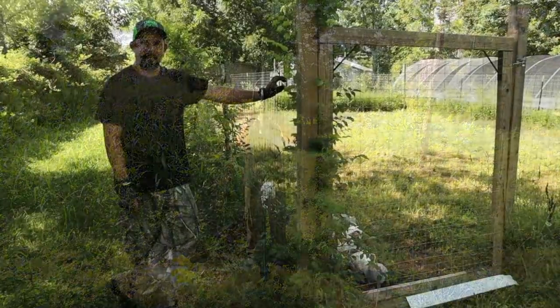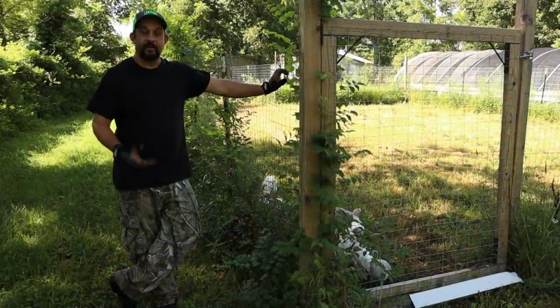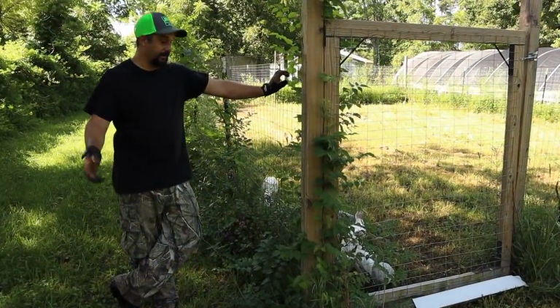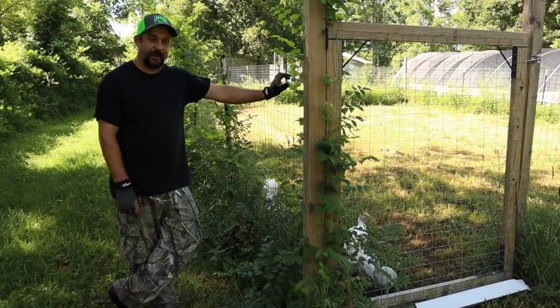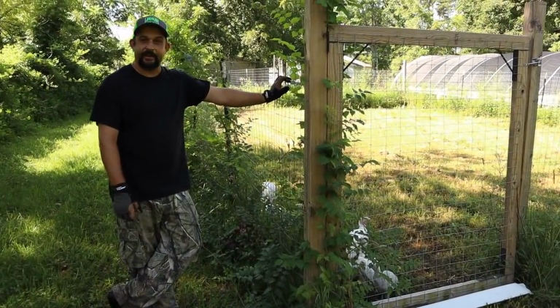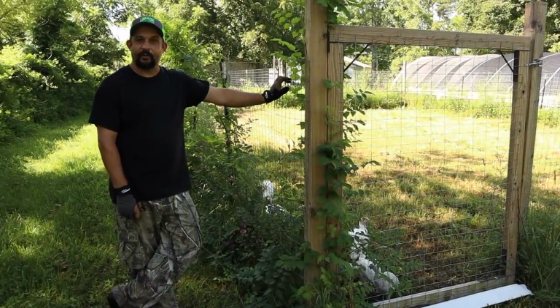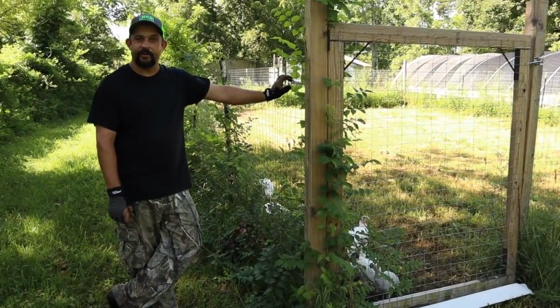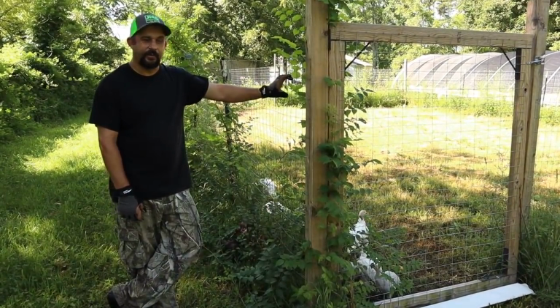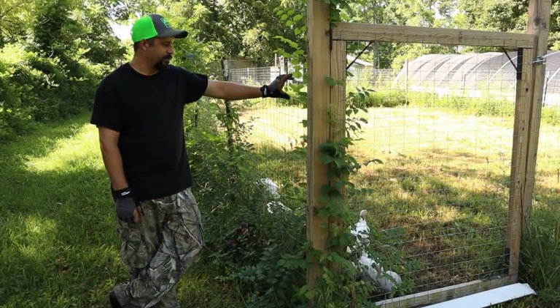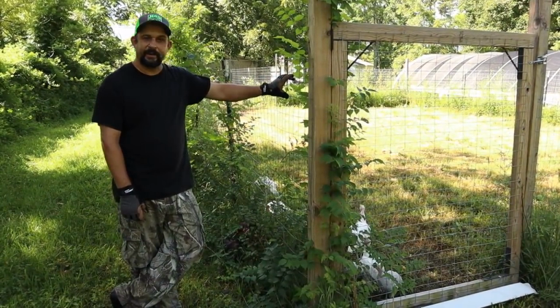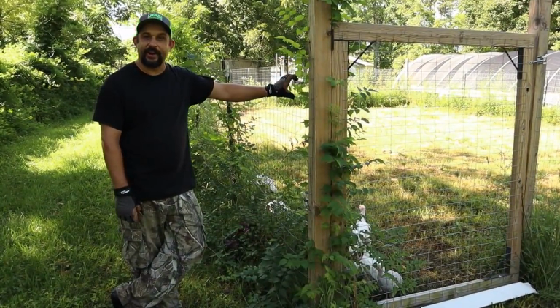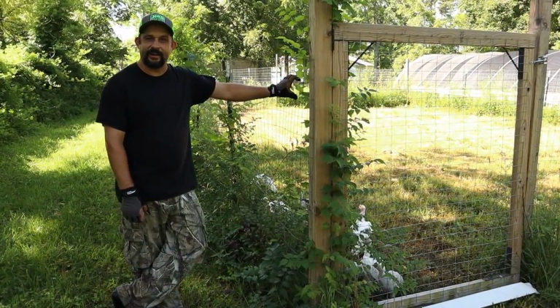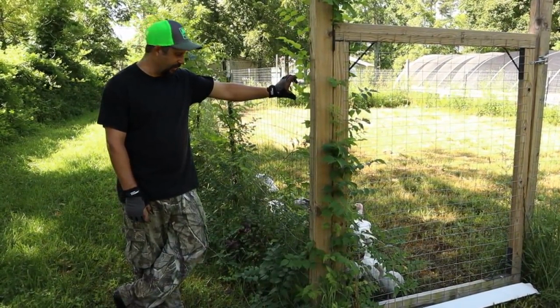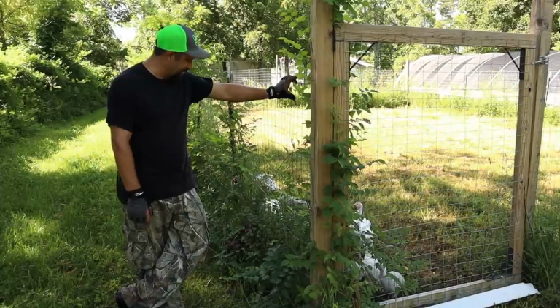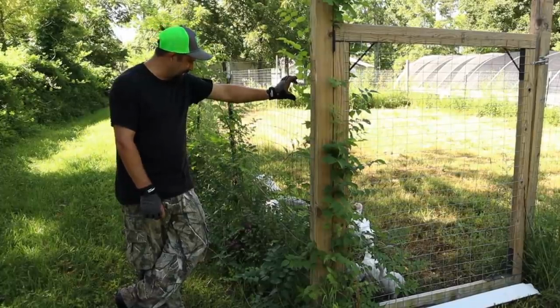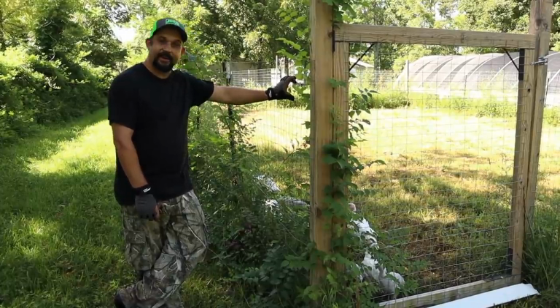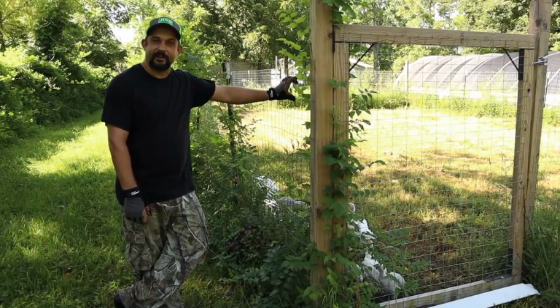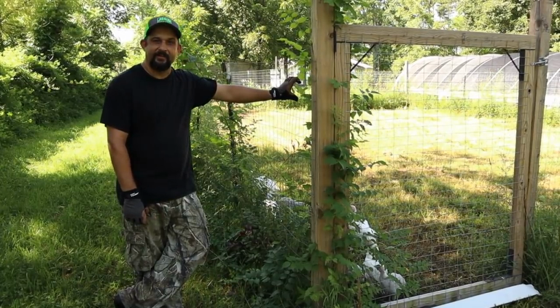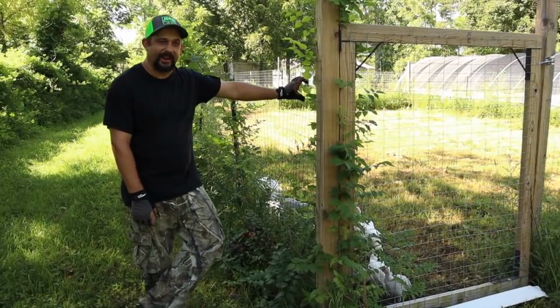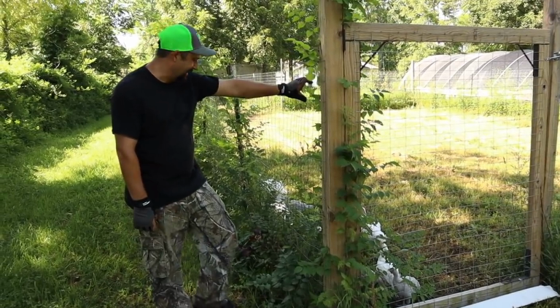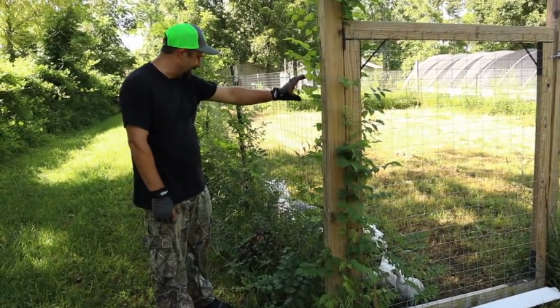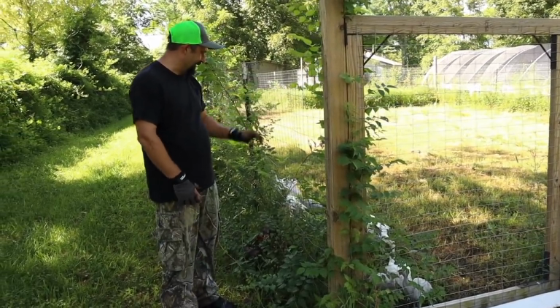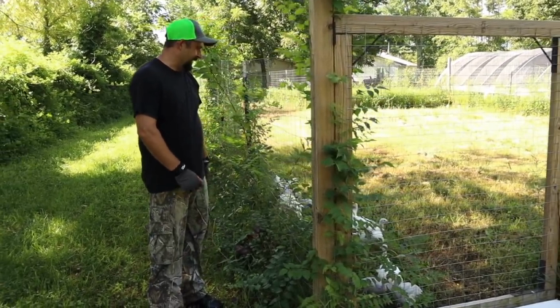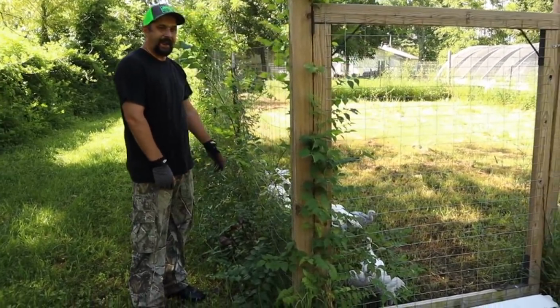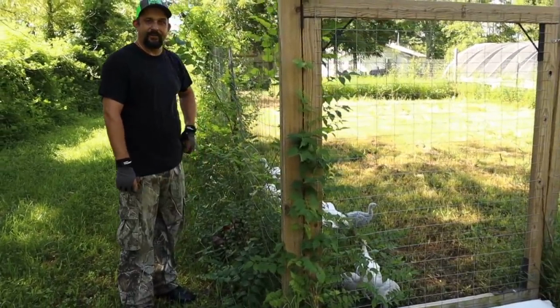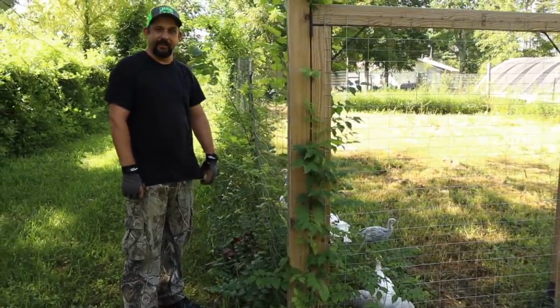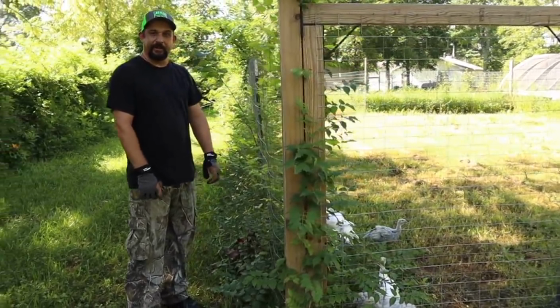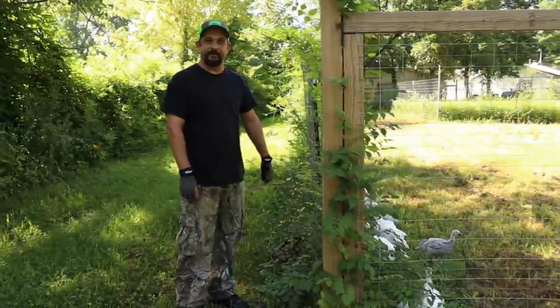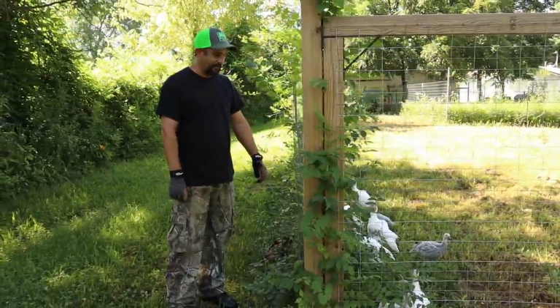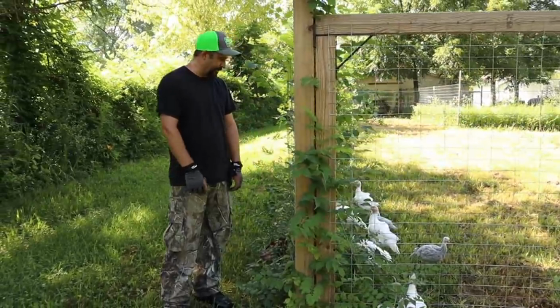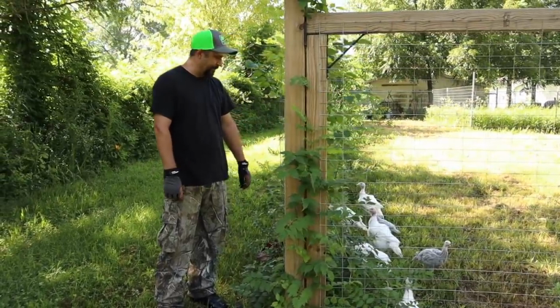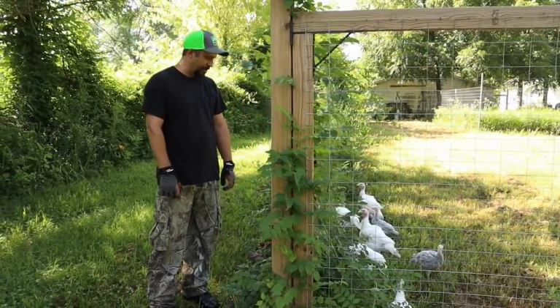We just decided to take a quick break in the shade to get a drink. The turkeys came to say hi — they are loving their freedom now too, out in their new run.